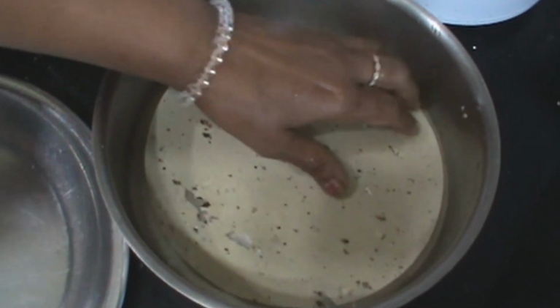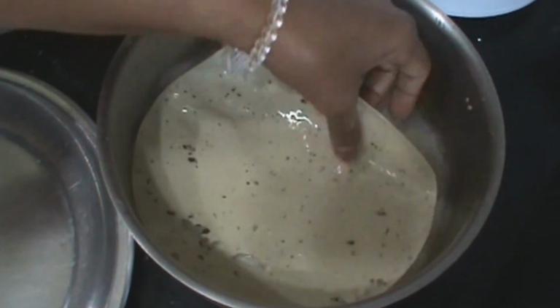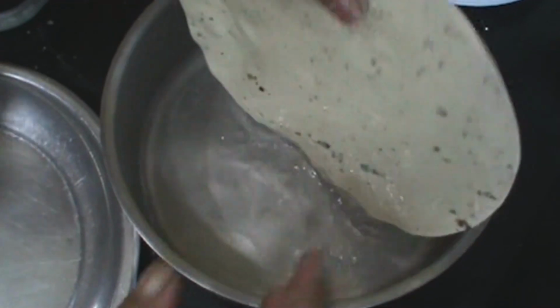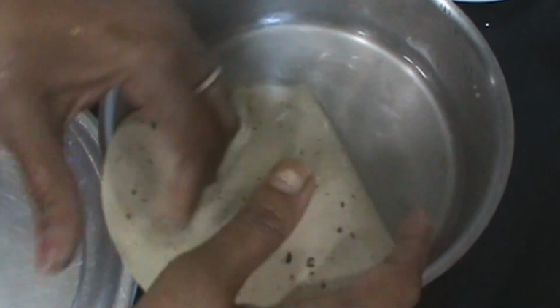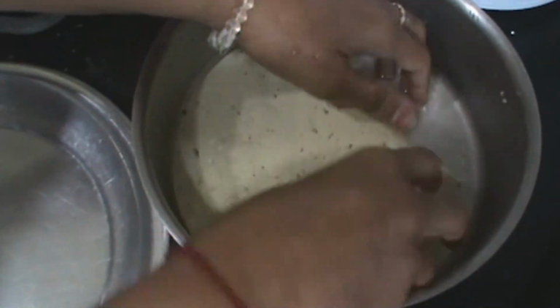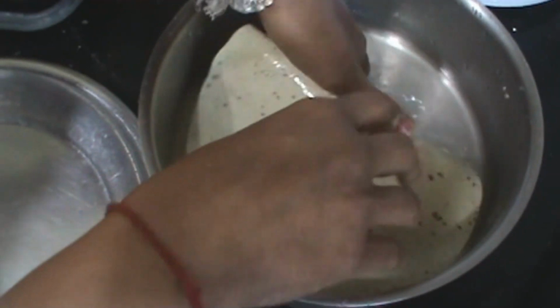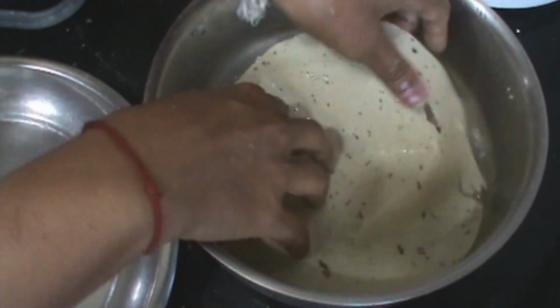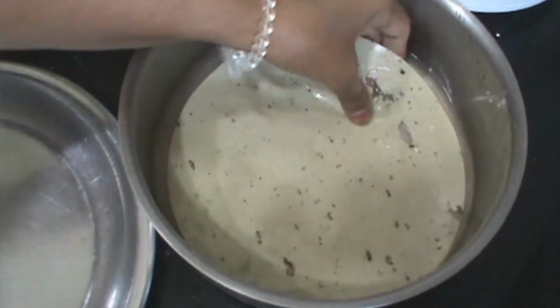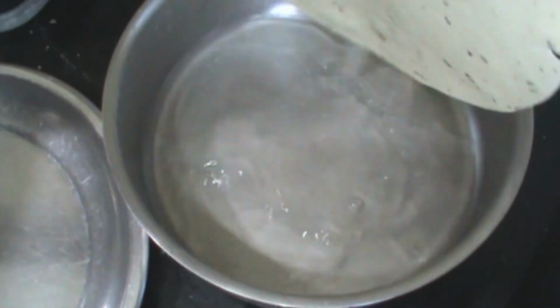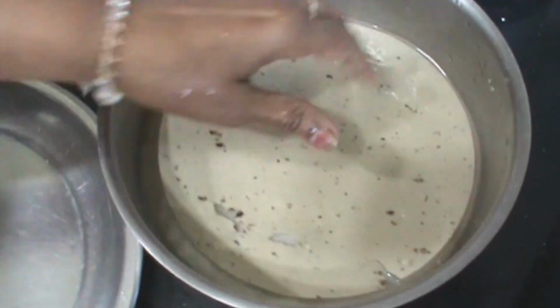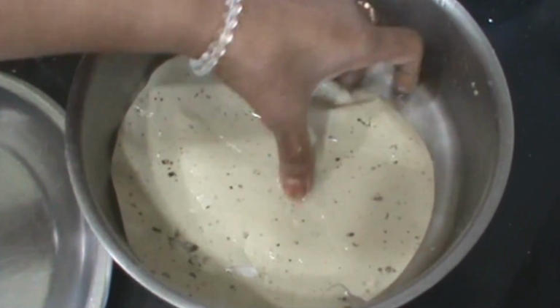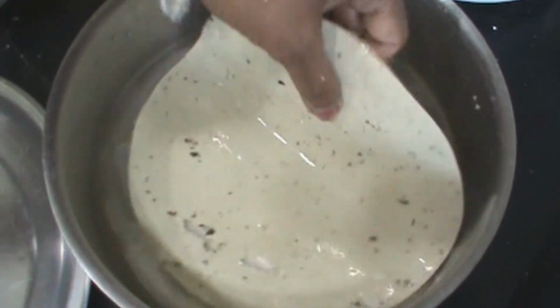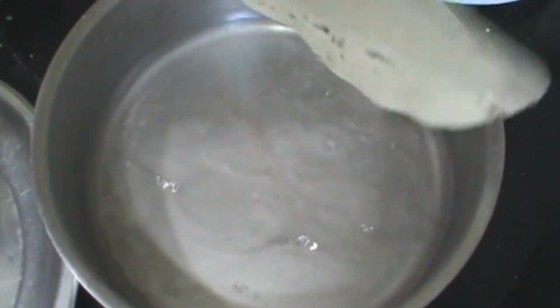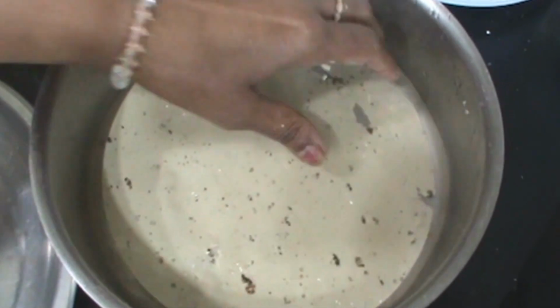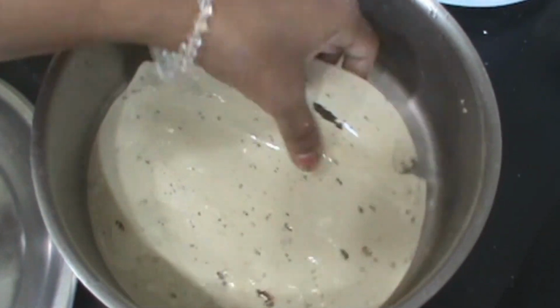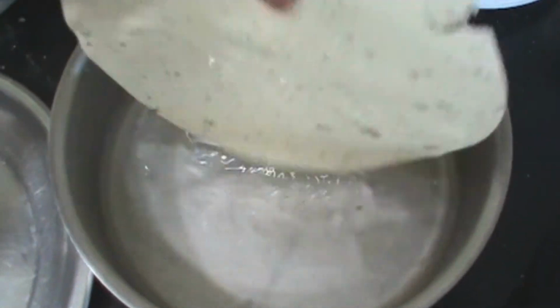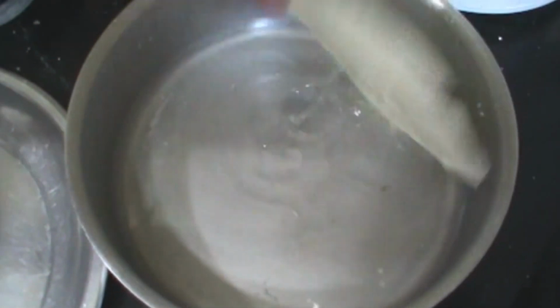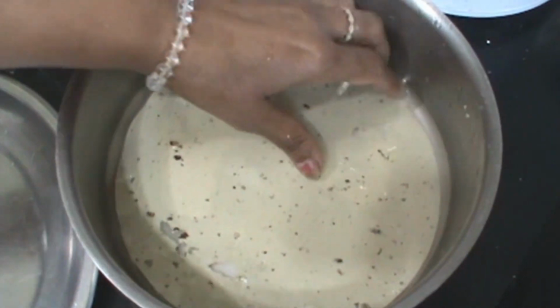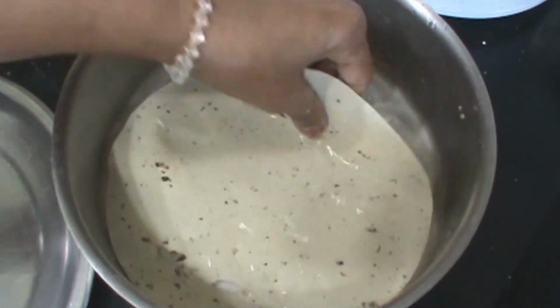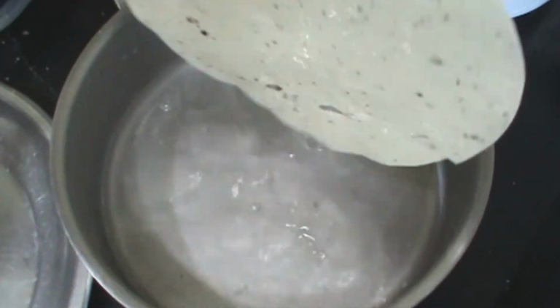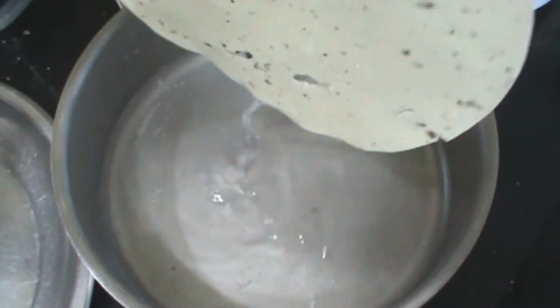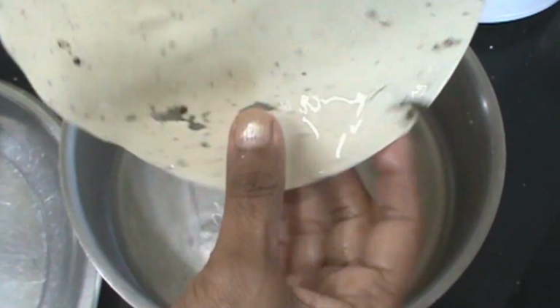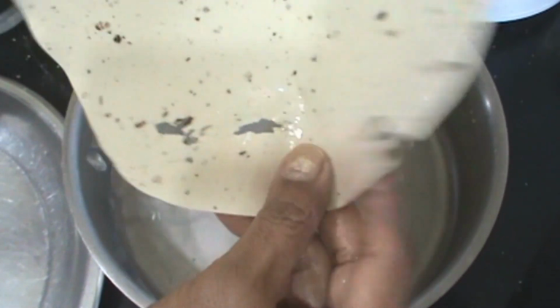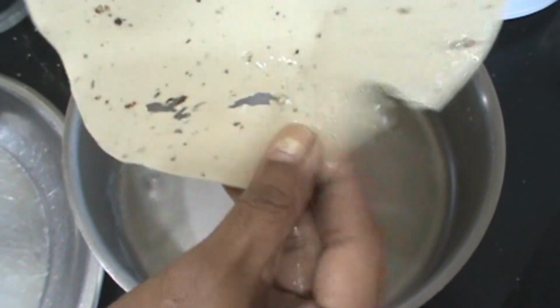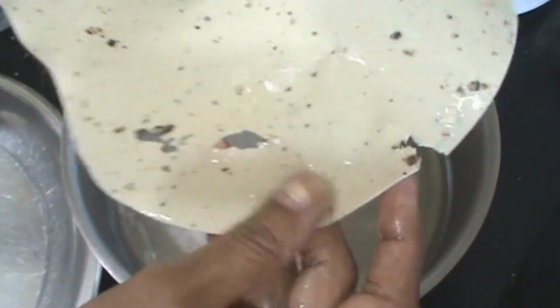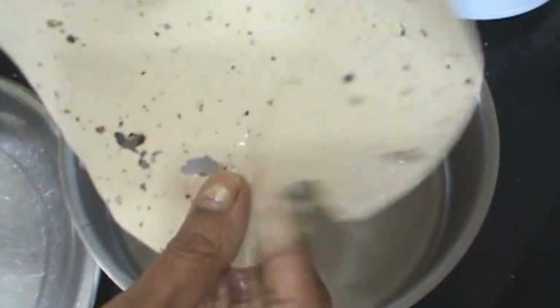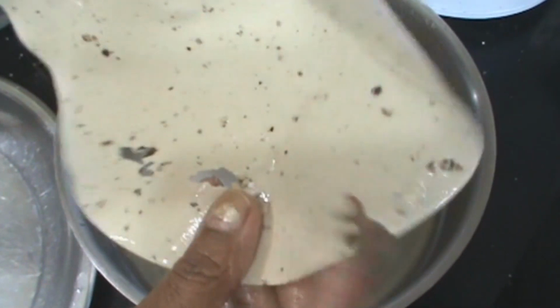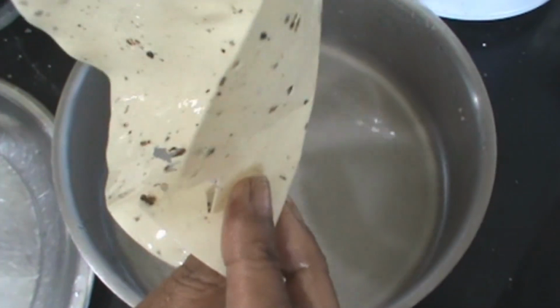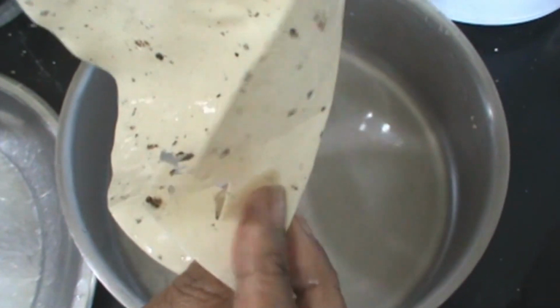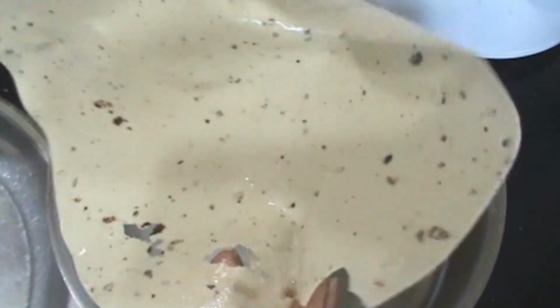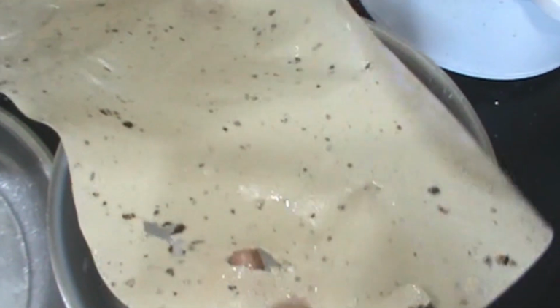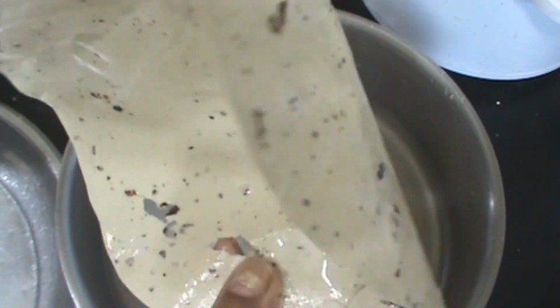Soak your papar. Turn this 2 to 3 times, and when it is soft you can see you can fold it.